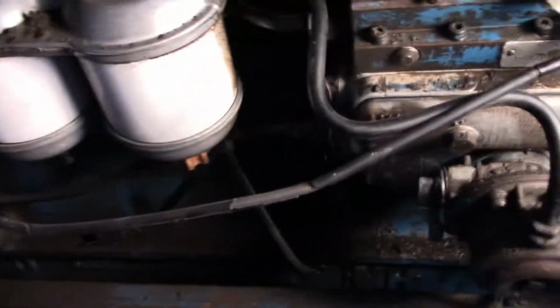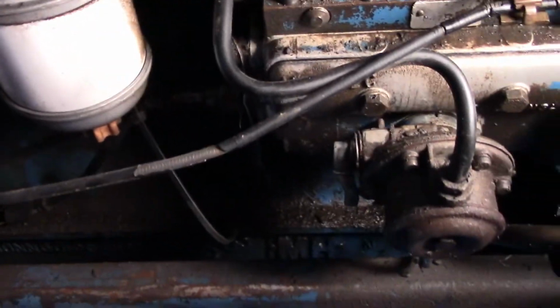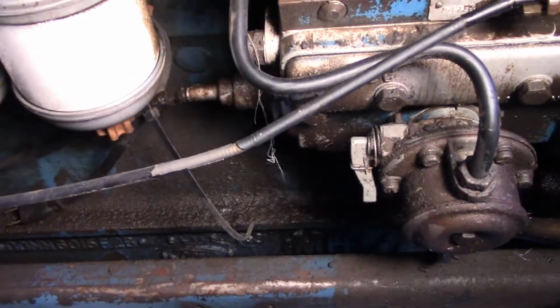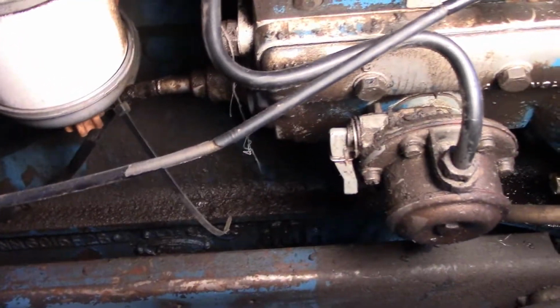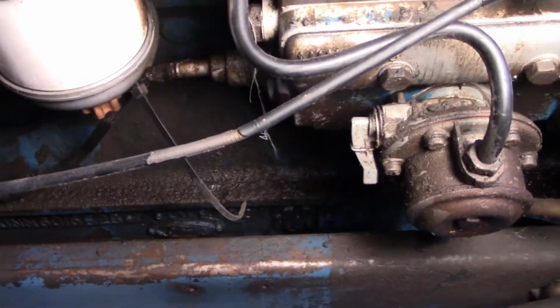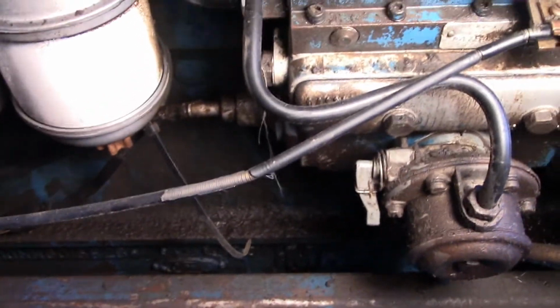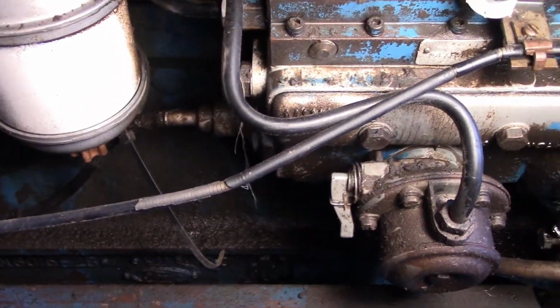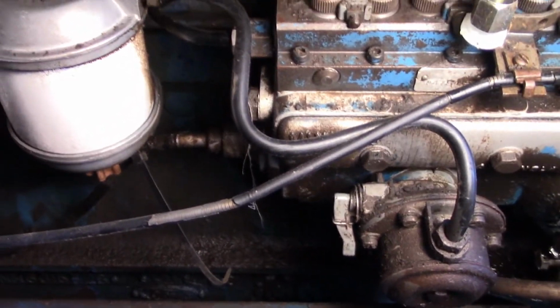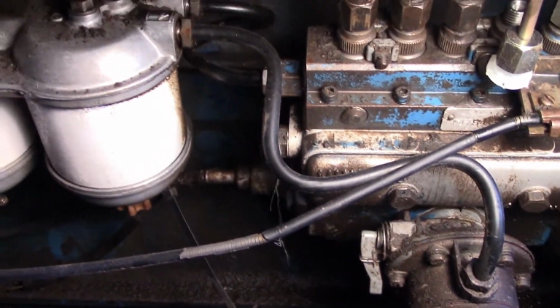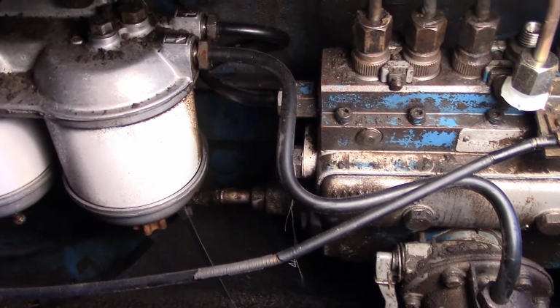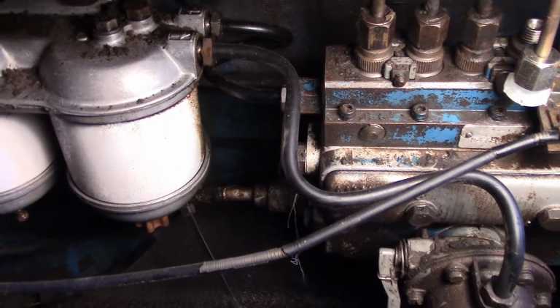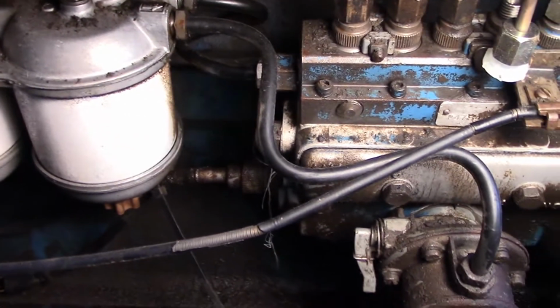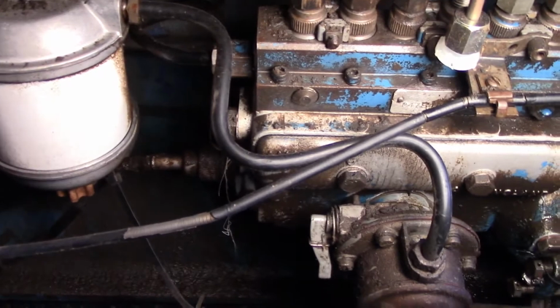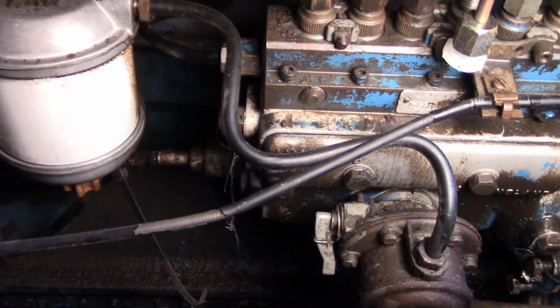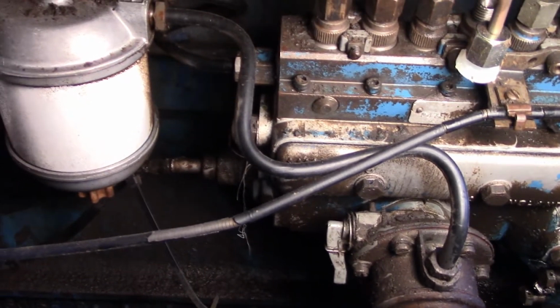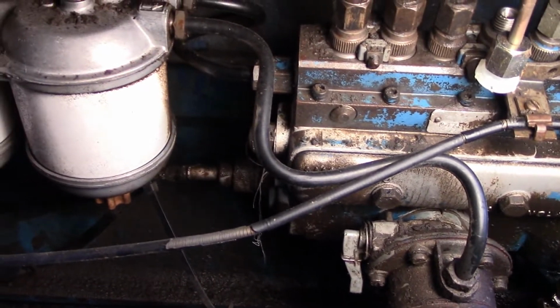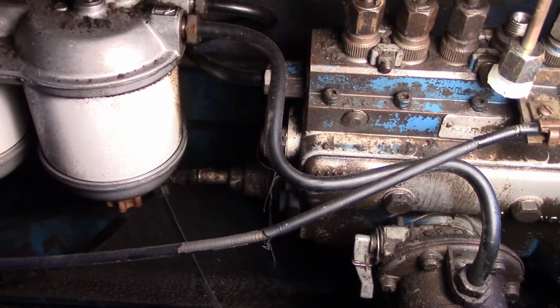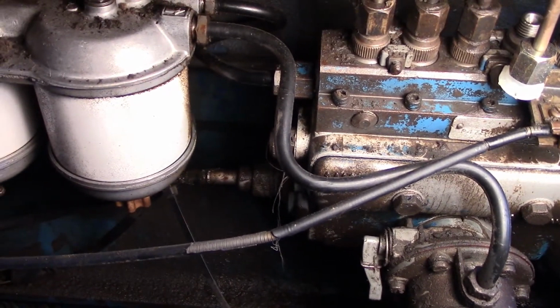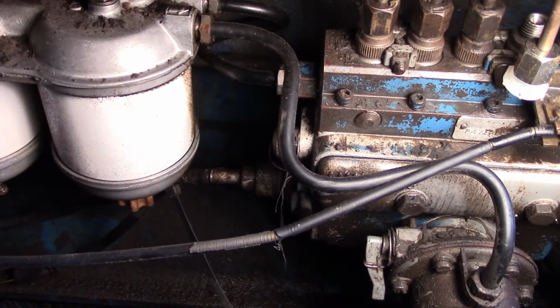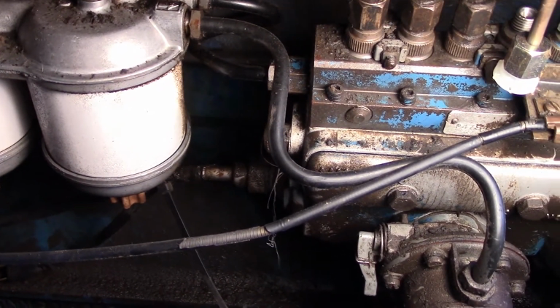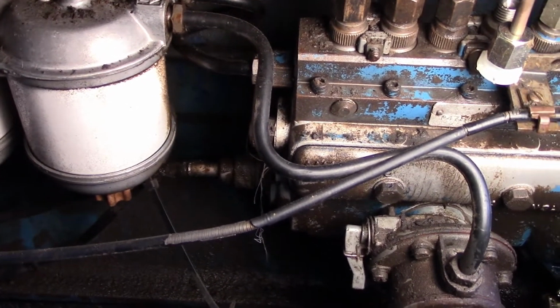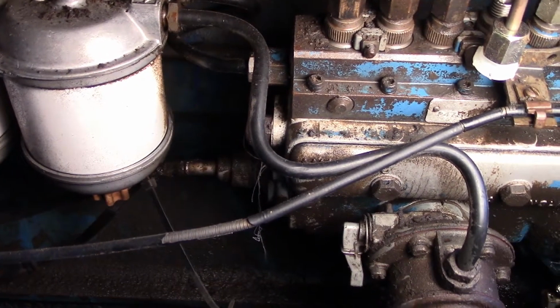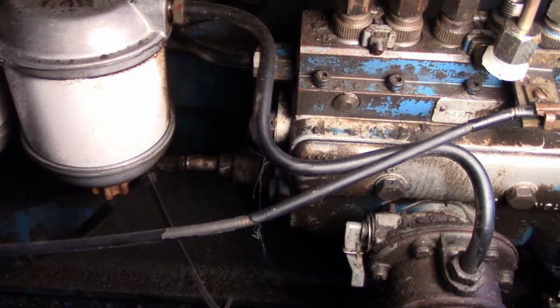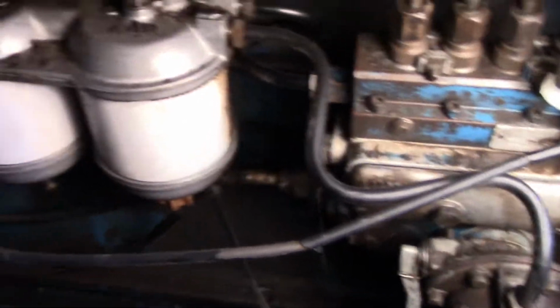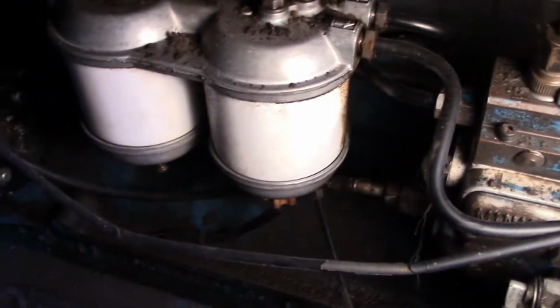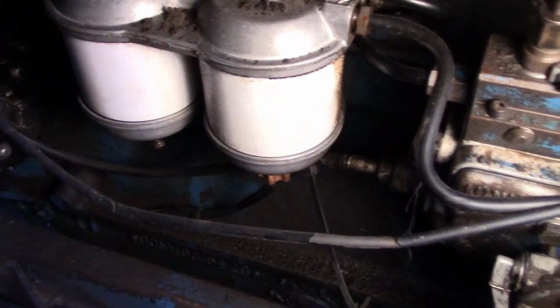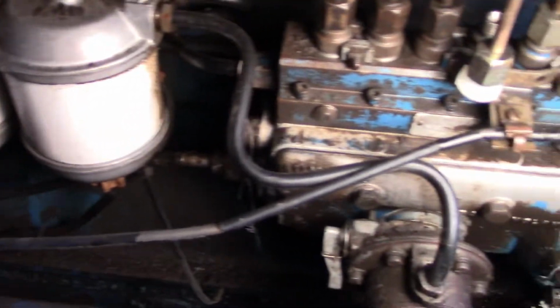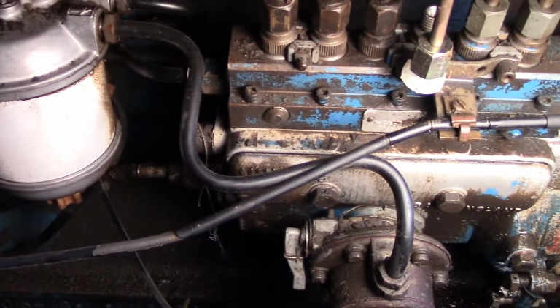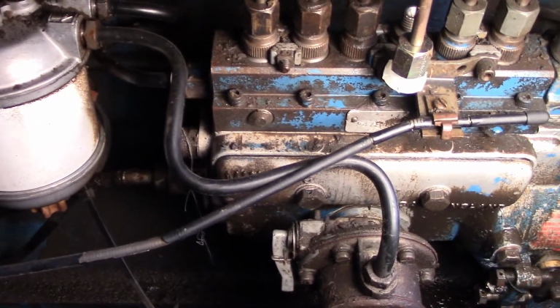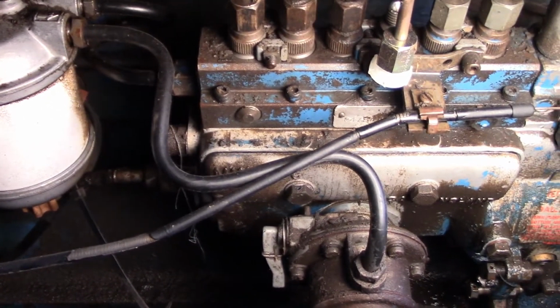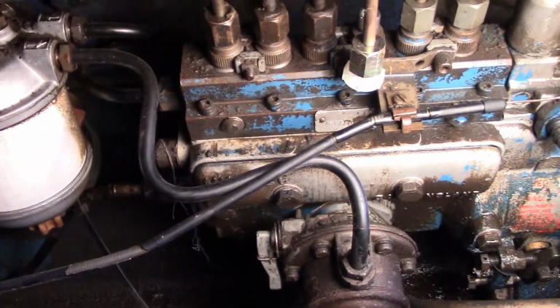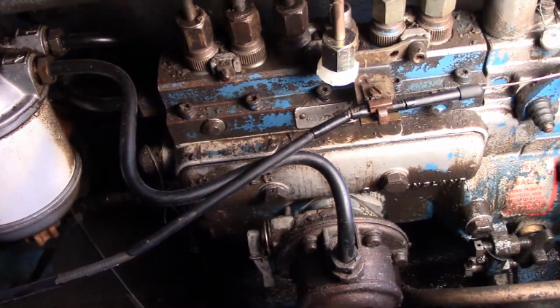It's hard to see in there. Make sure that upper one is loose back here so you can see if fuel comes out. Then when your fuel filters are full, you've got fuel all the way up to the injection pump.